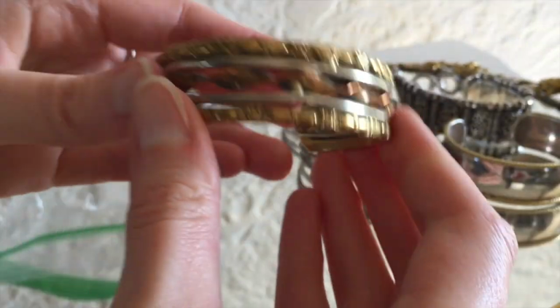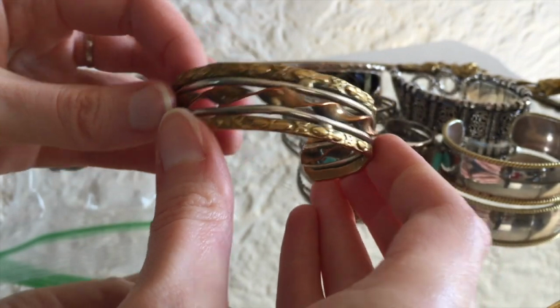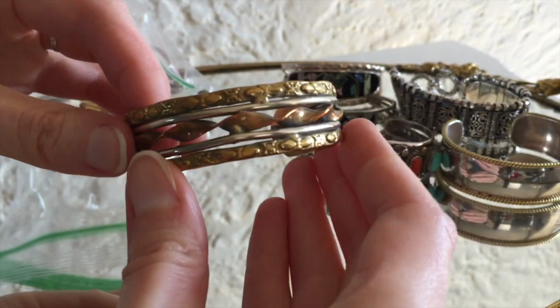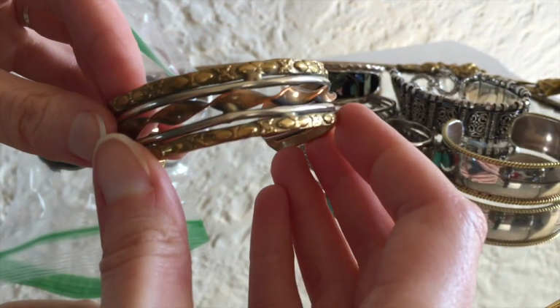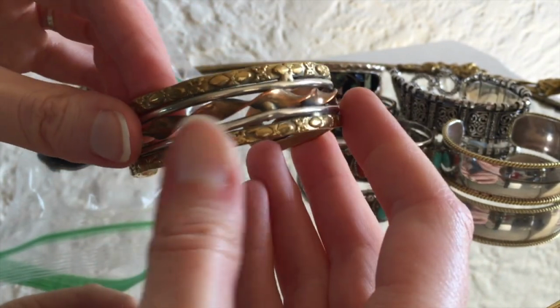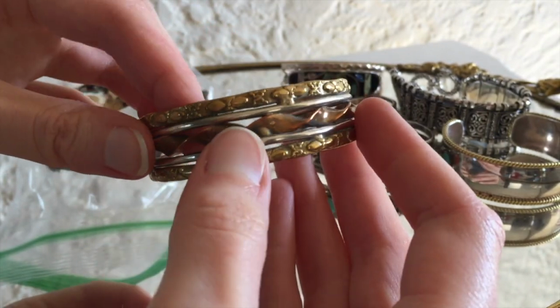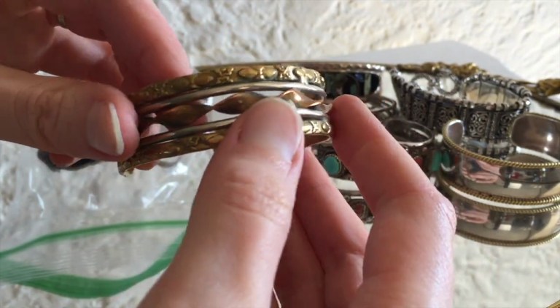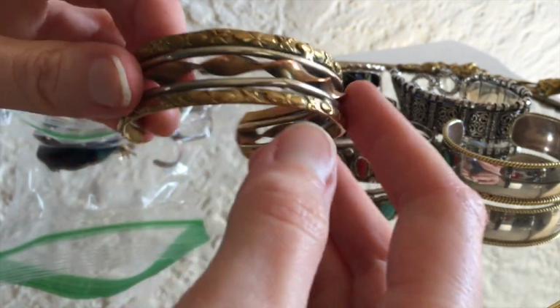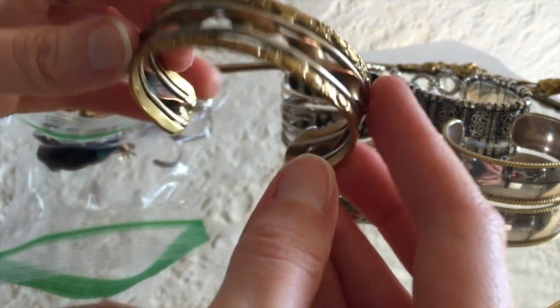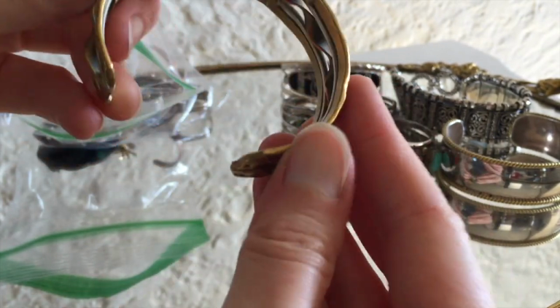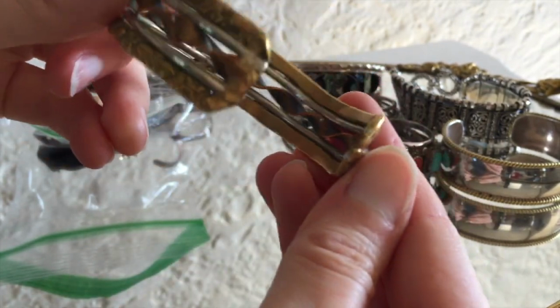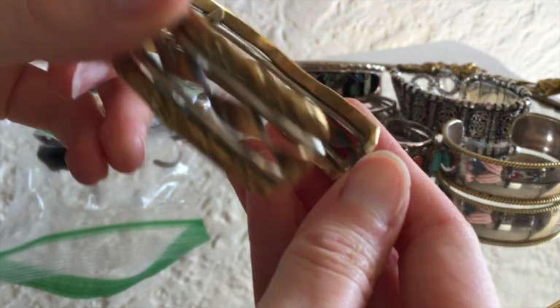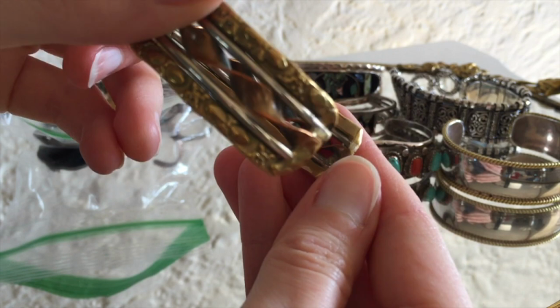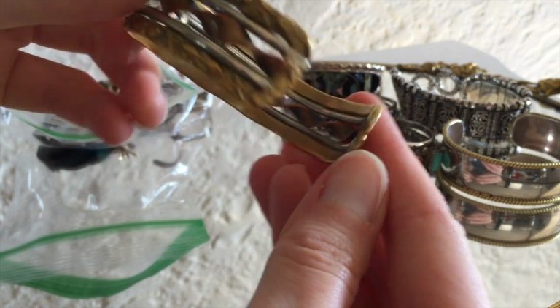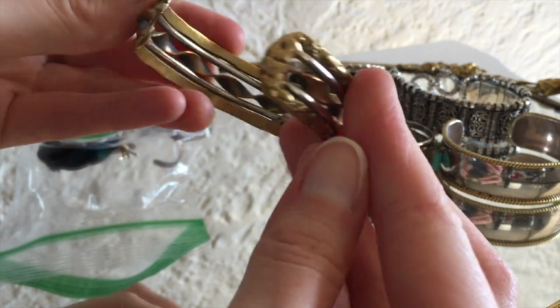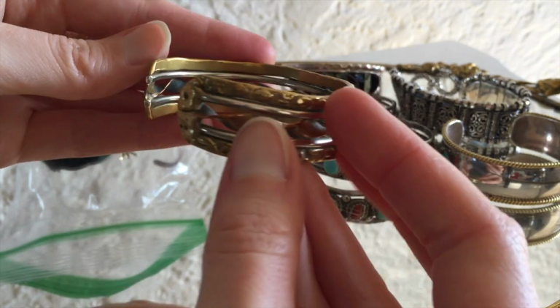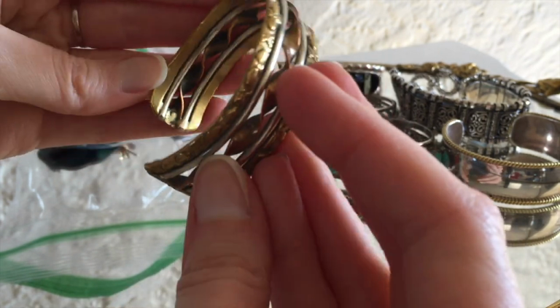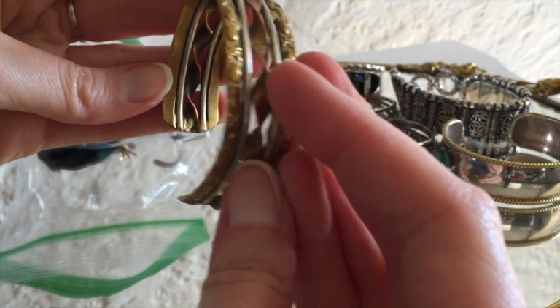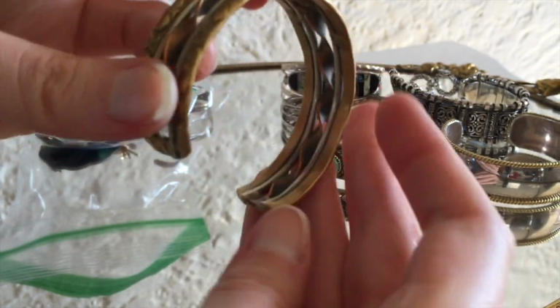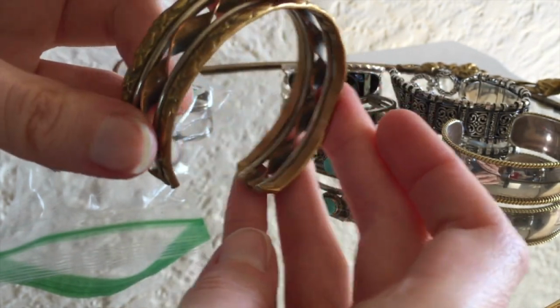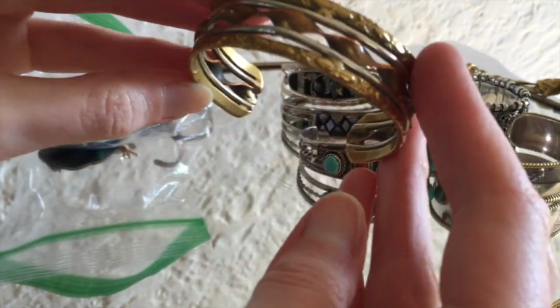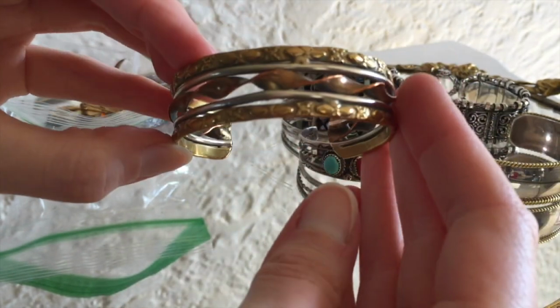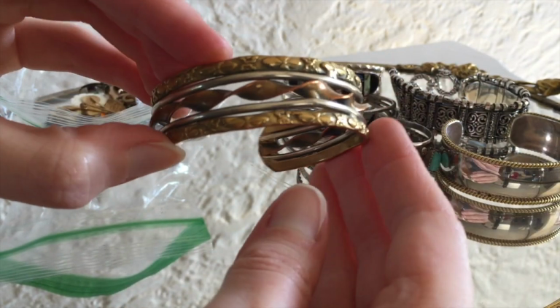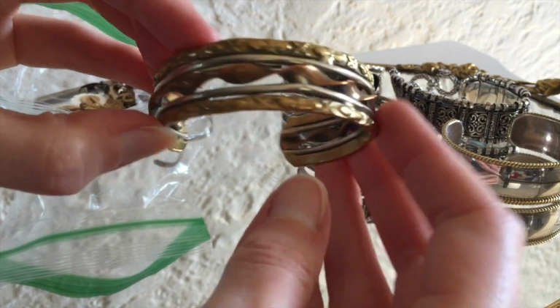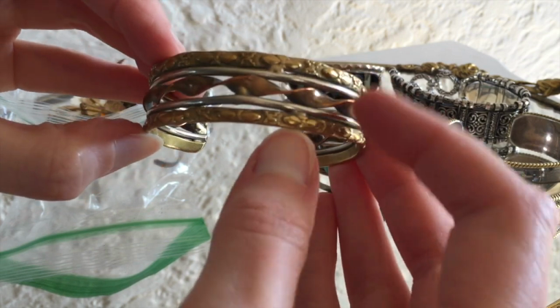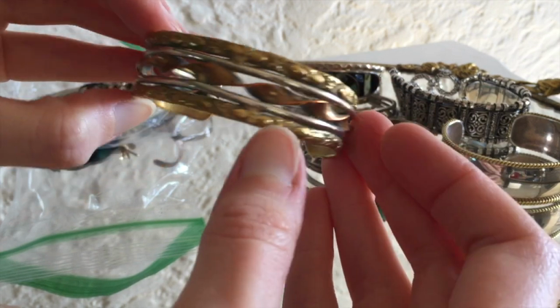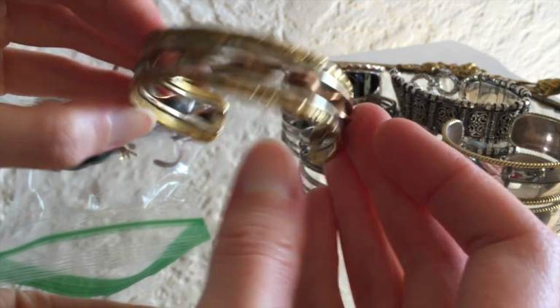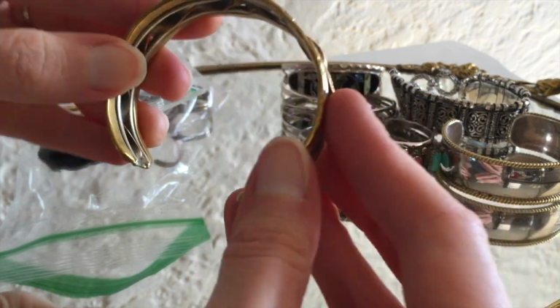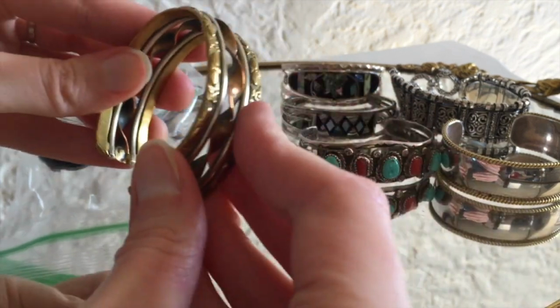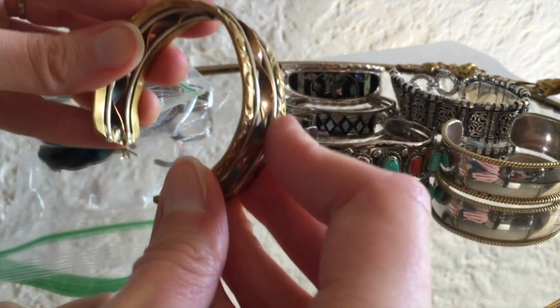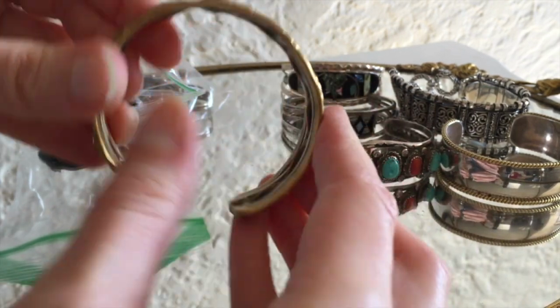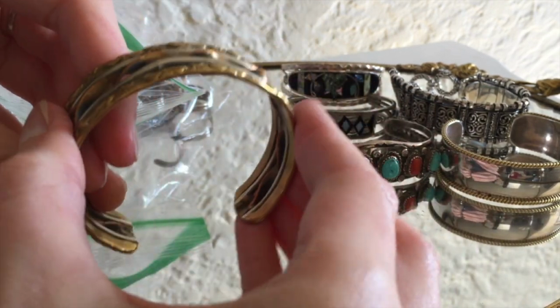Oh, interesting. This is brass, copper, and I don't know if that's steel — I've got a welded together or soldered together cuff. Very stiff, very sturdy.